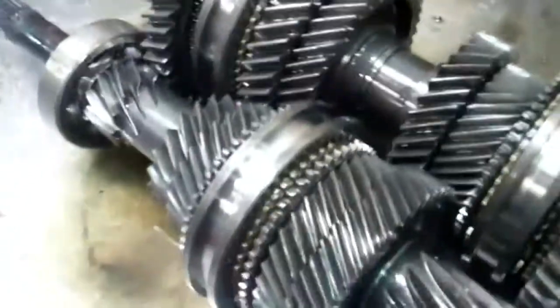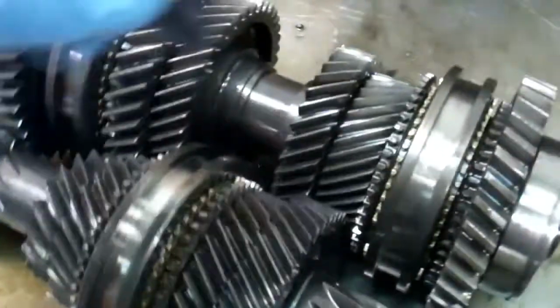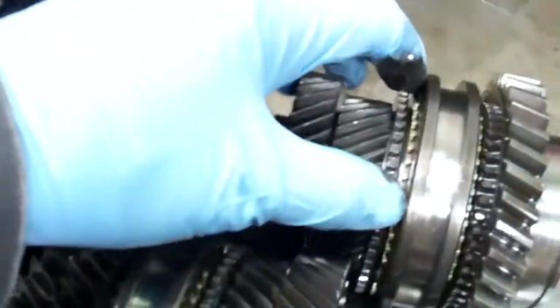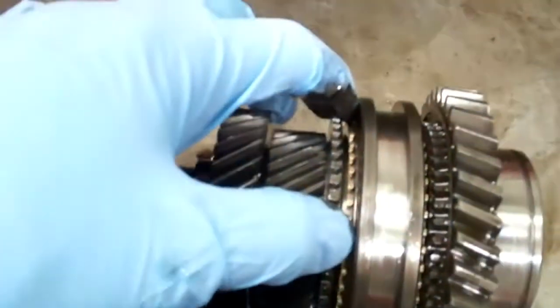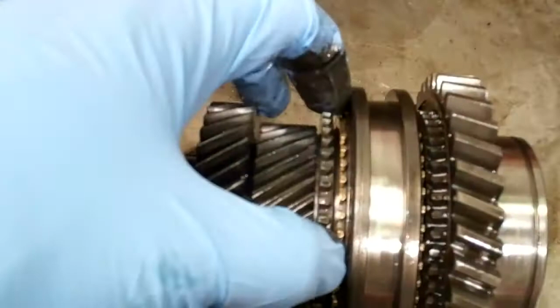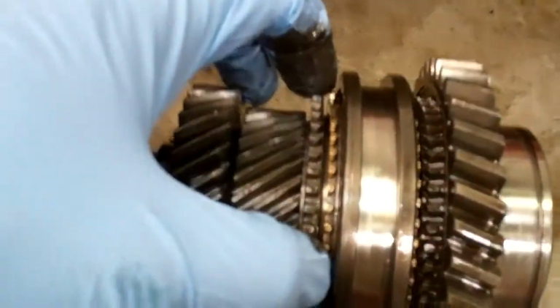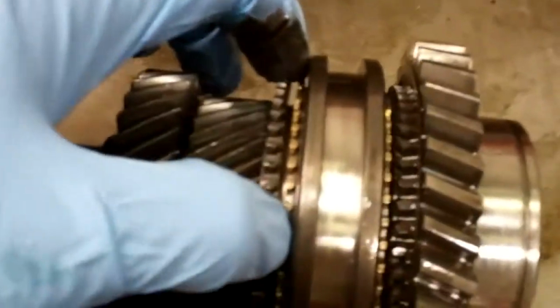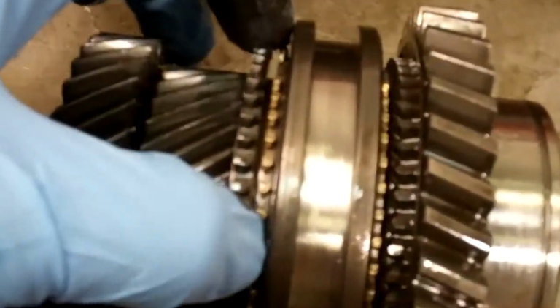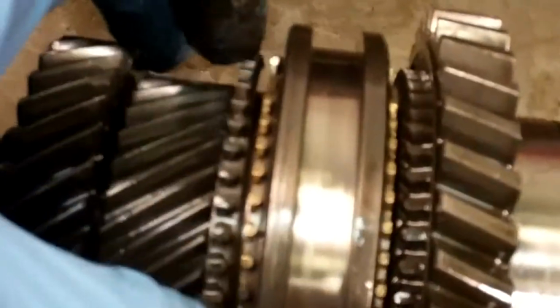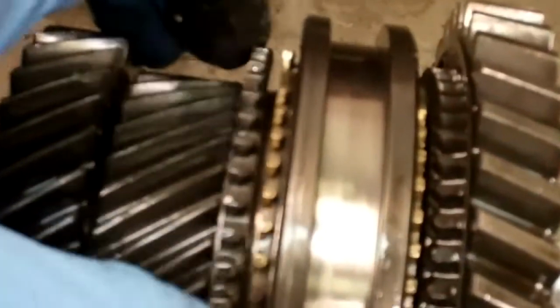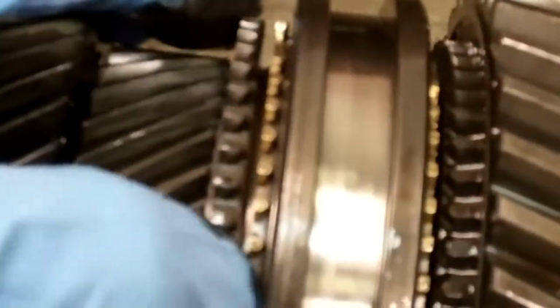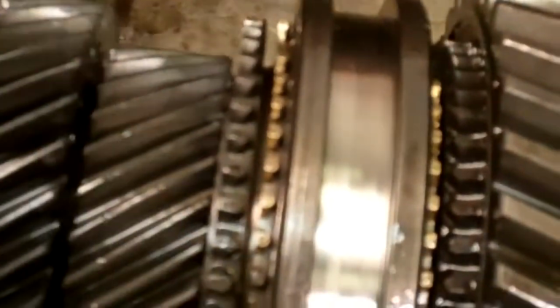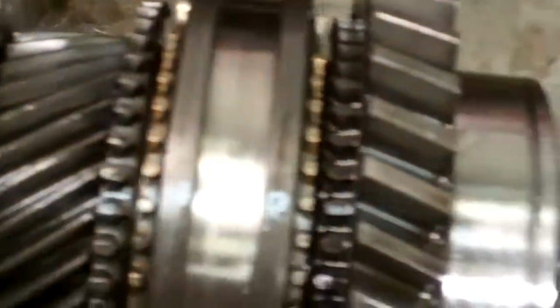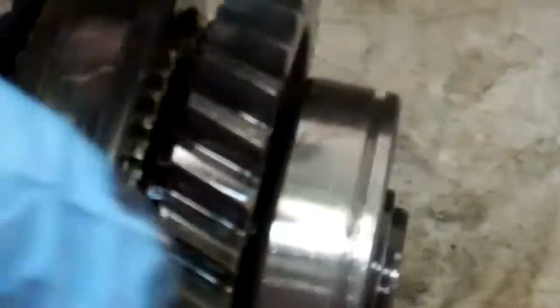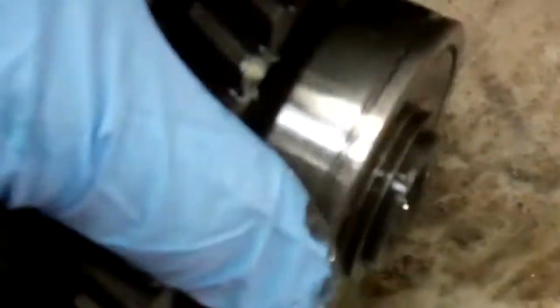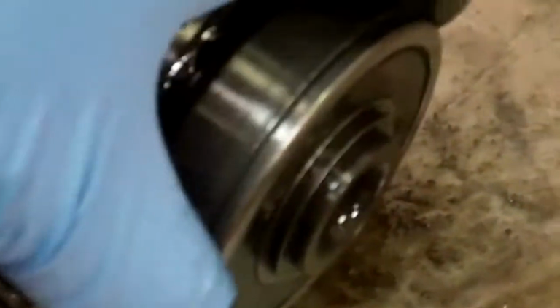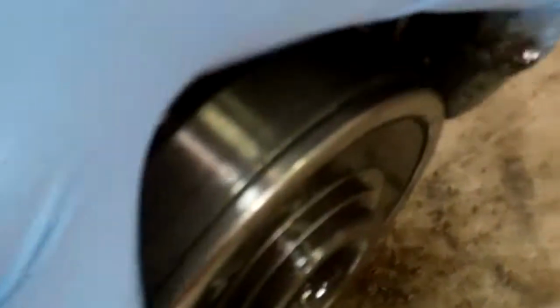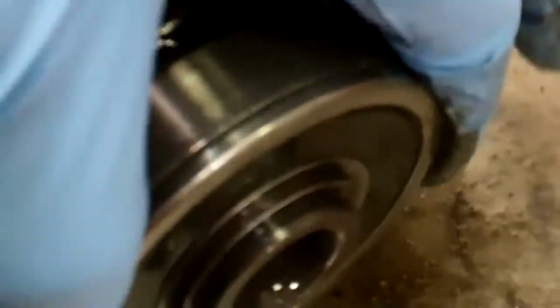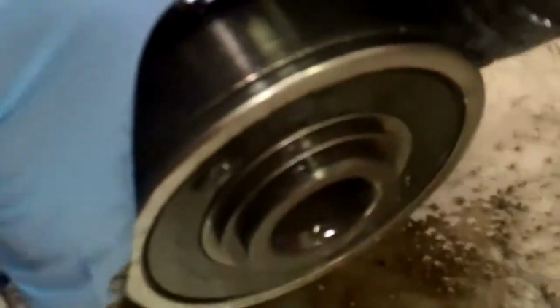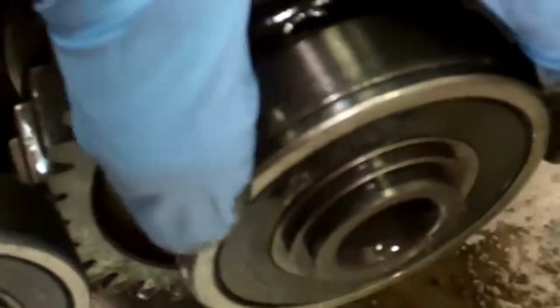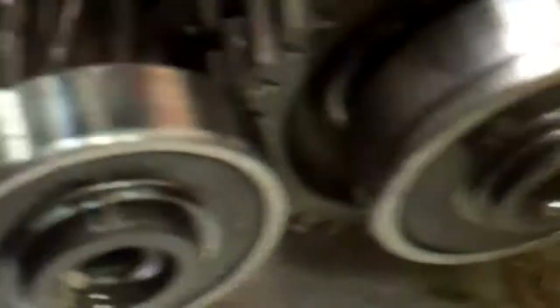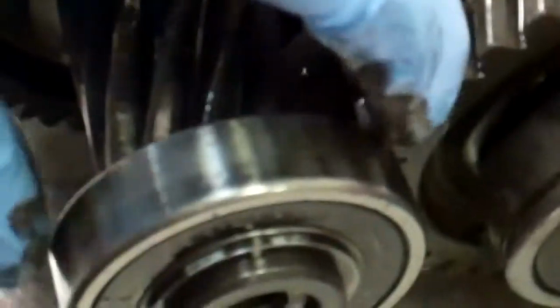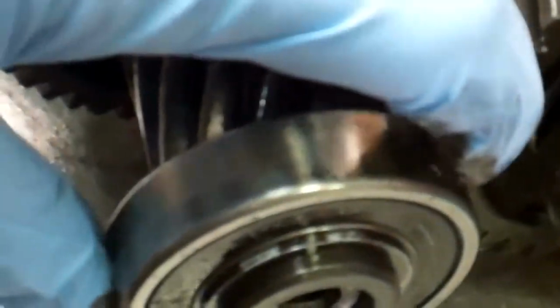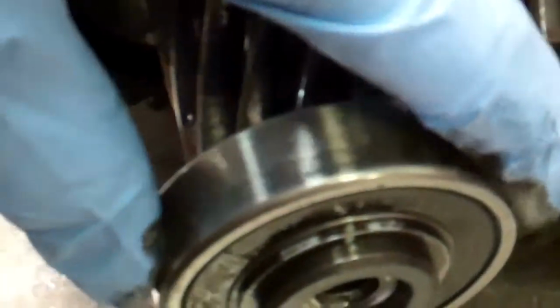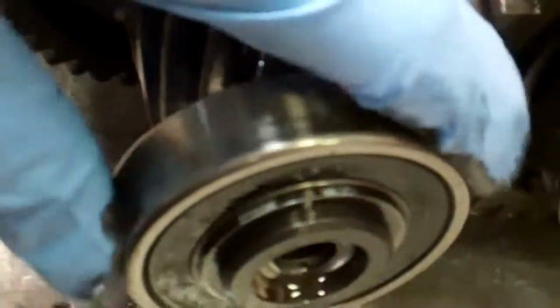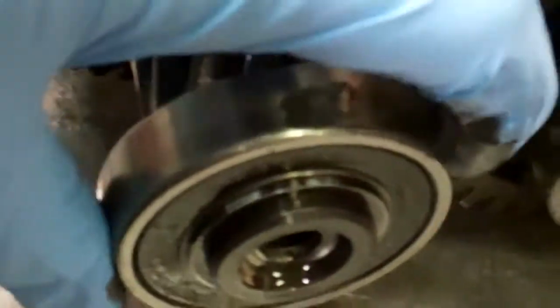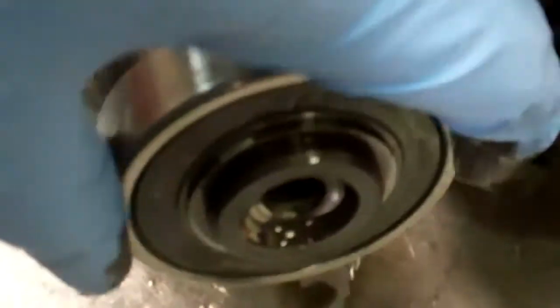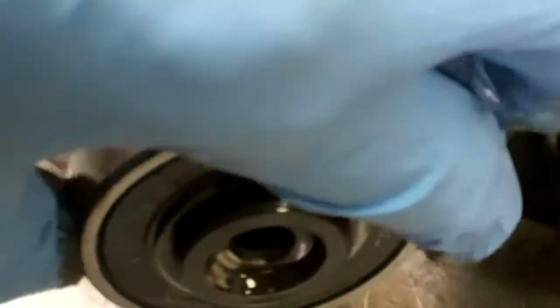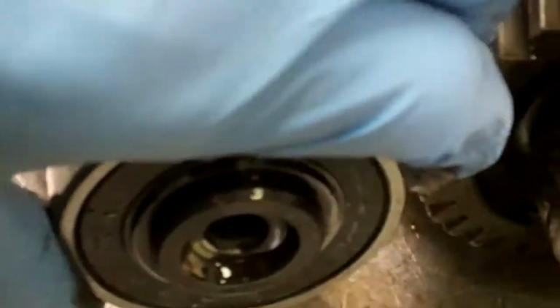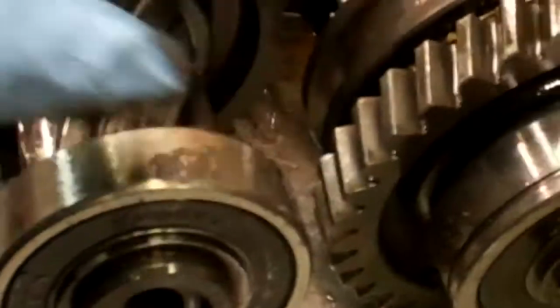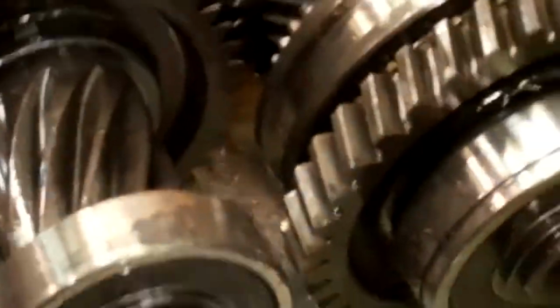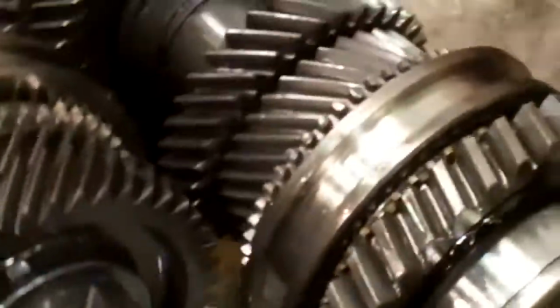It chewed up the brass synchronizers, and it needs all new synchronizers as well. All the remaining bearings that aren't as bad as that front one are still no good — they're all rough.